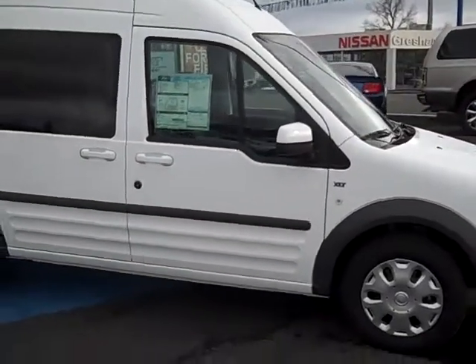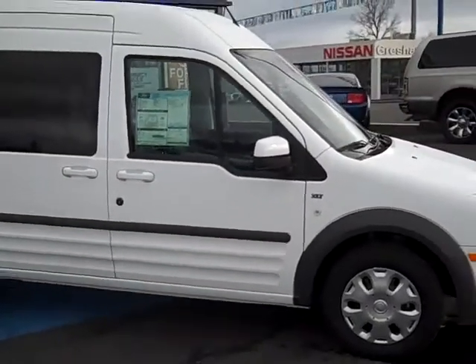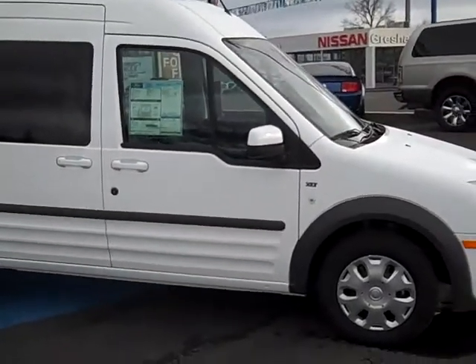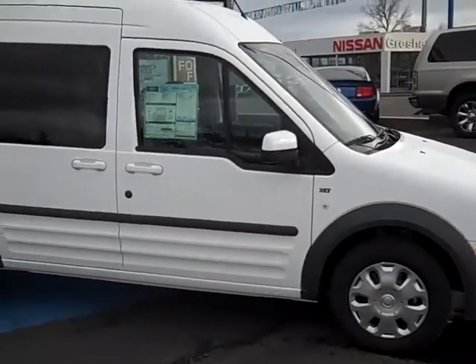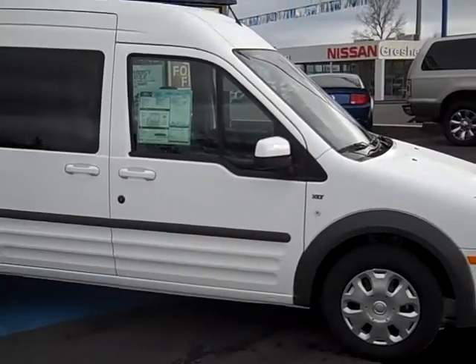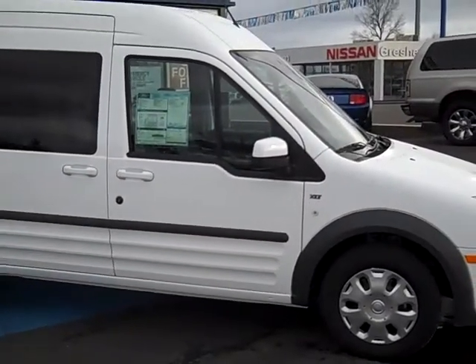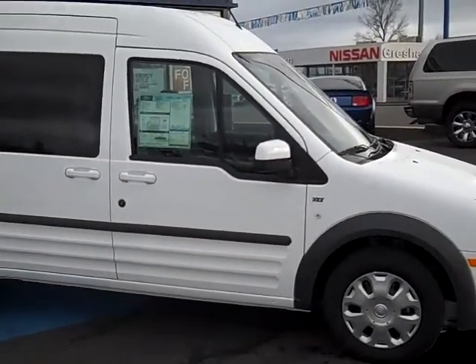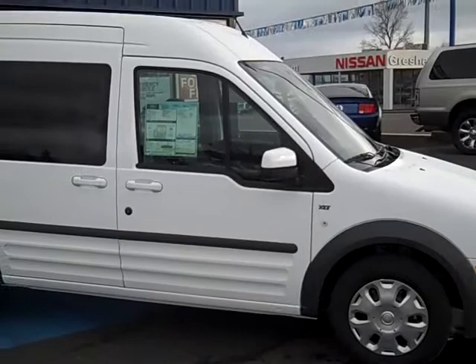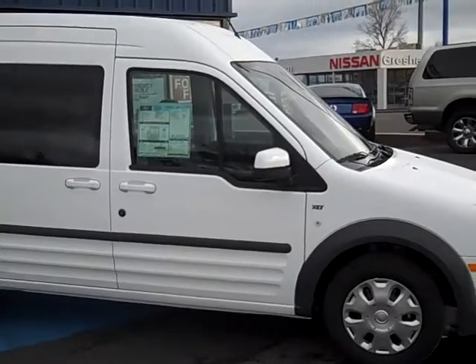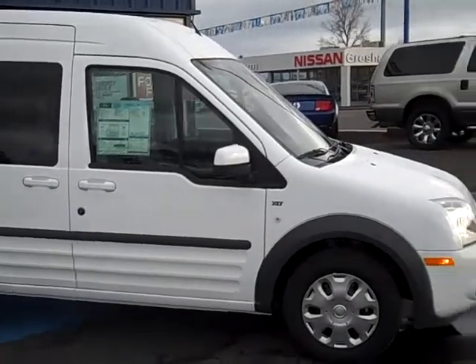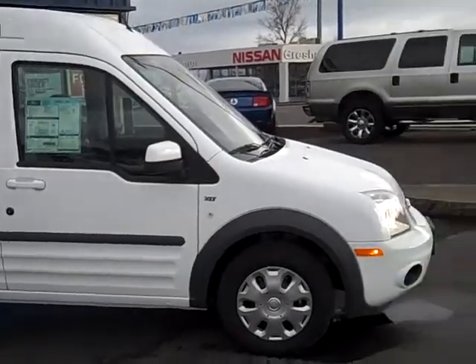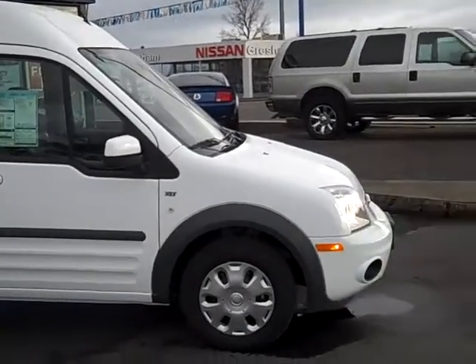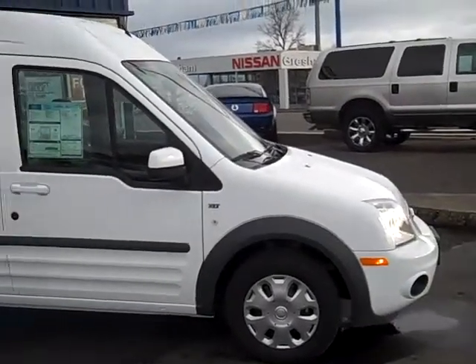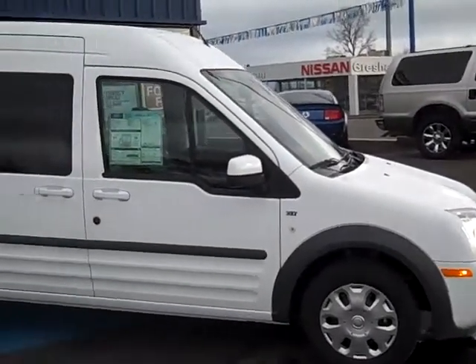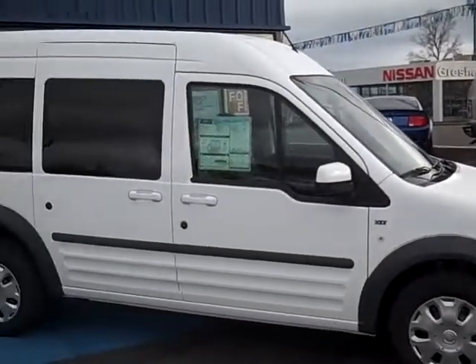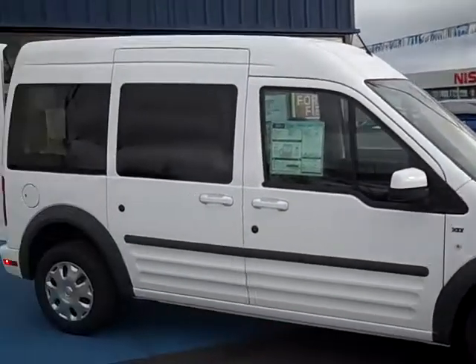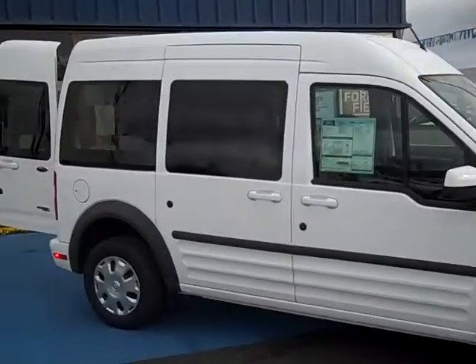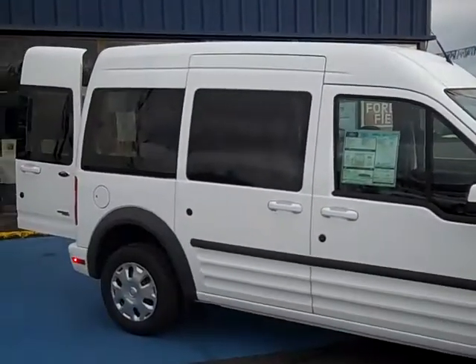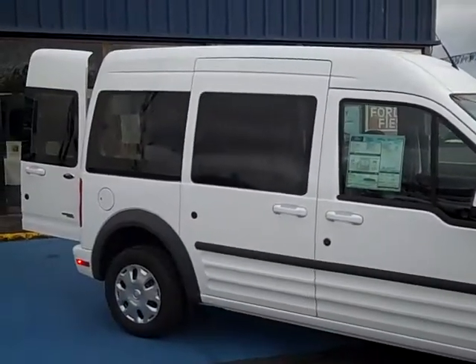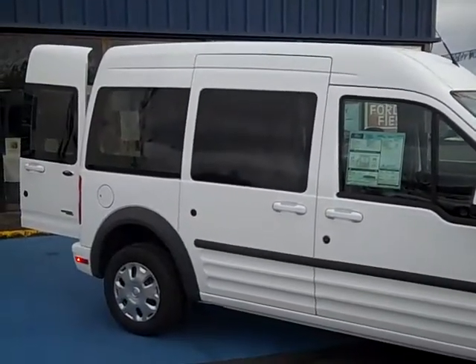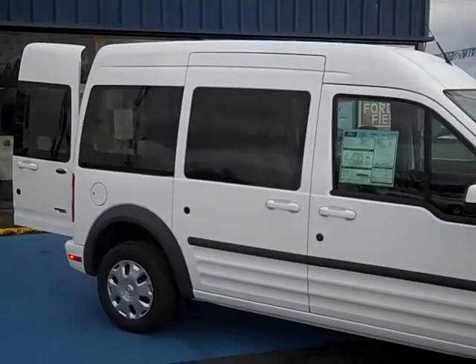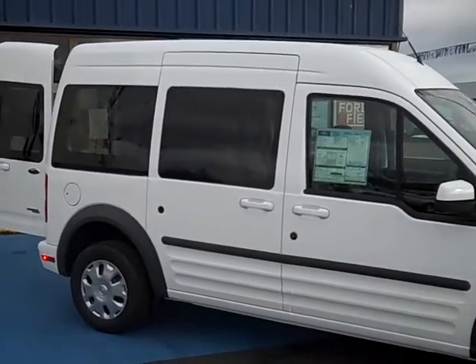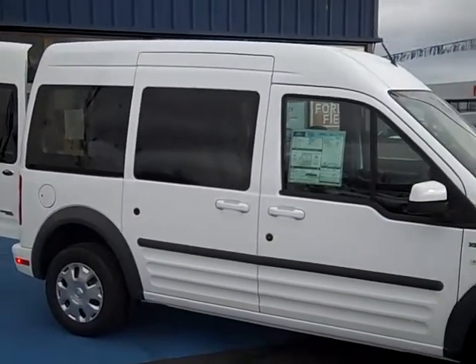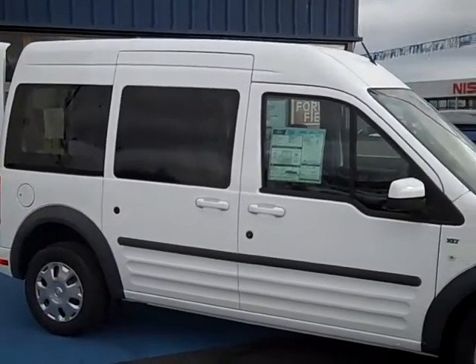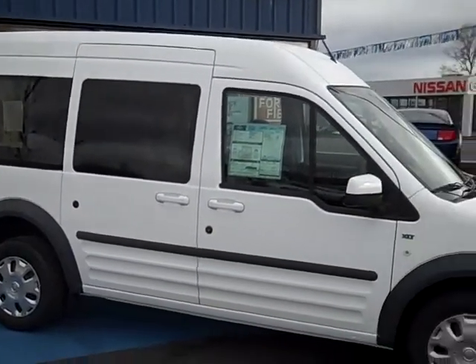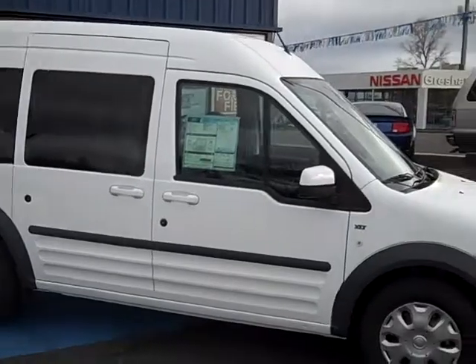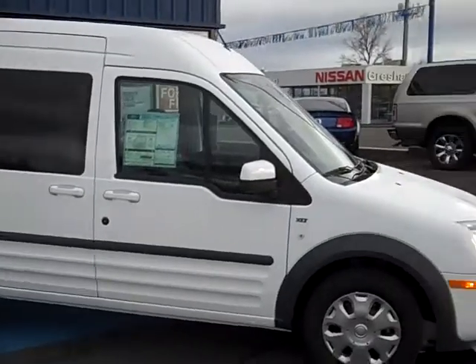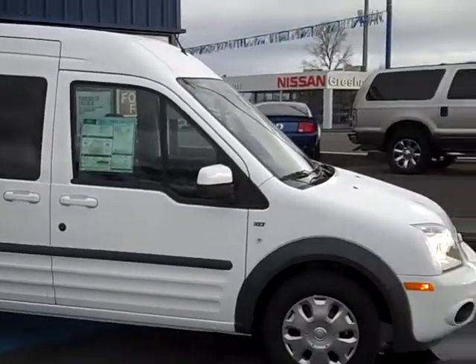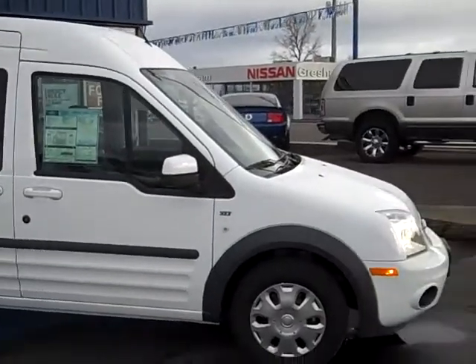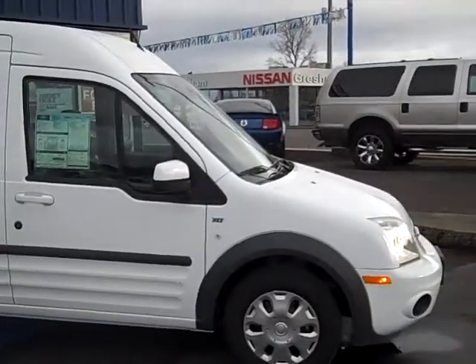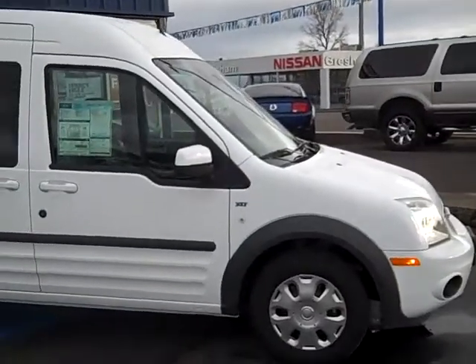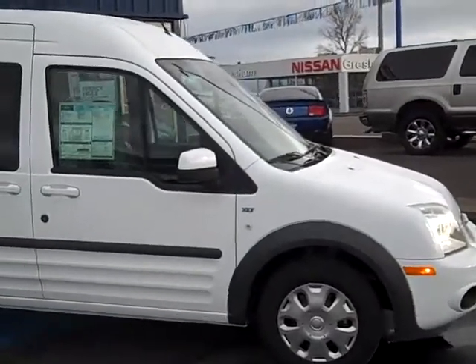The two-liter, four-cylinder gets 26 miles a gallon — great little van. And with the windows all the way around, it really brings in a lot of light and makes it a great family van.